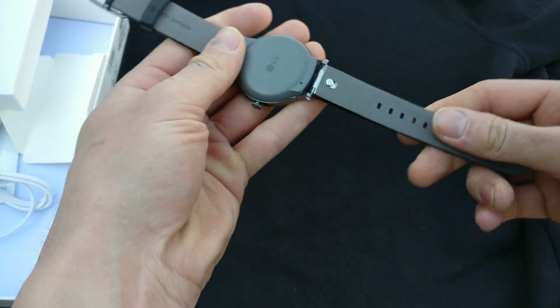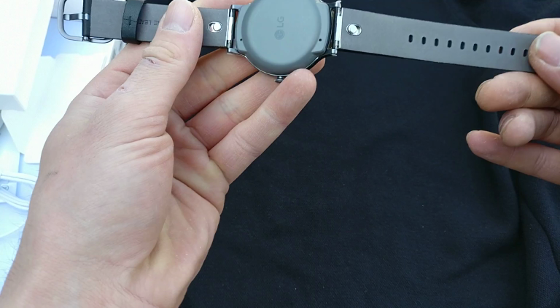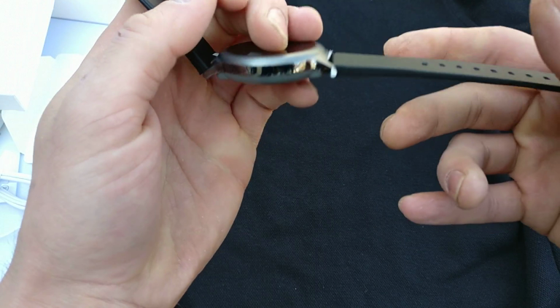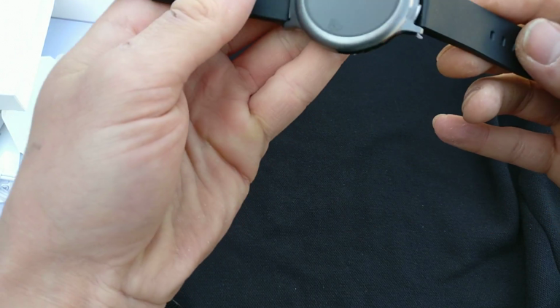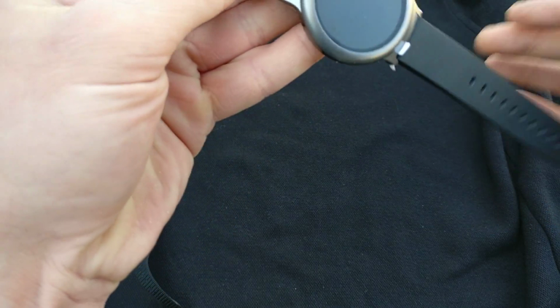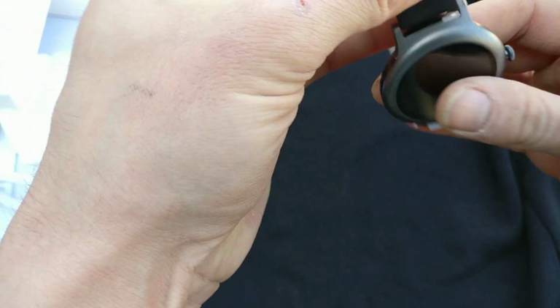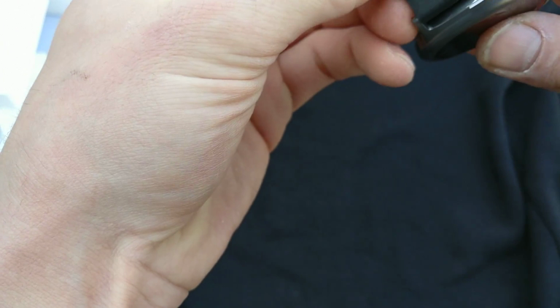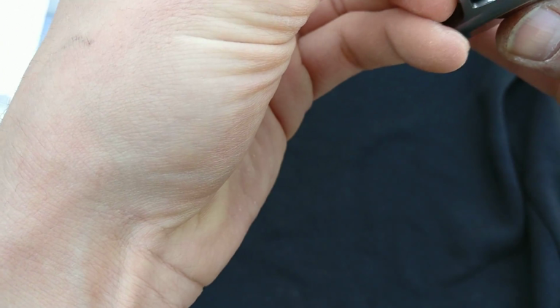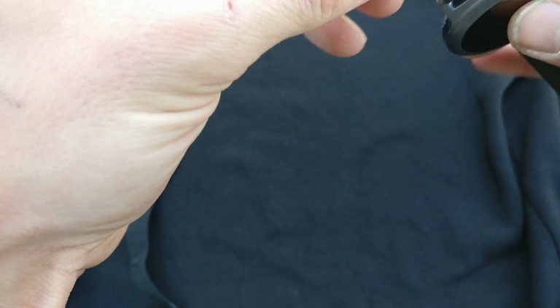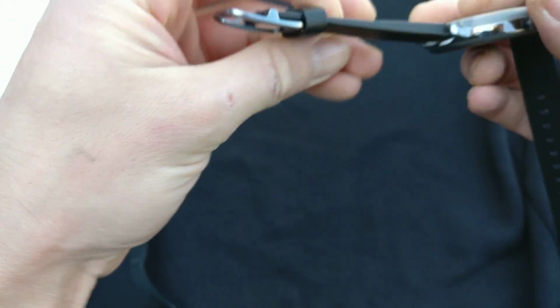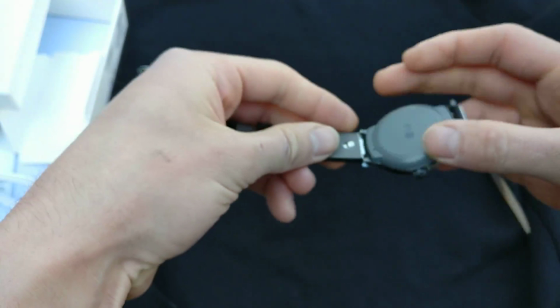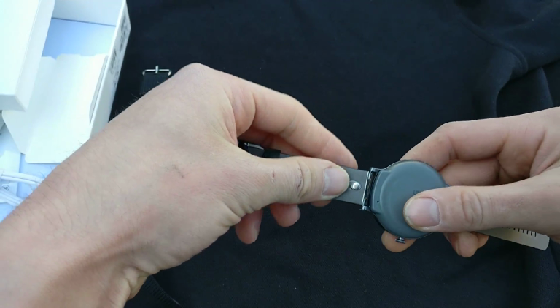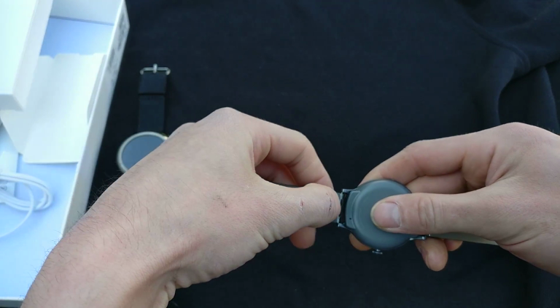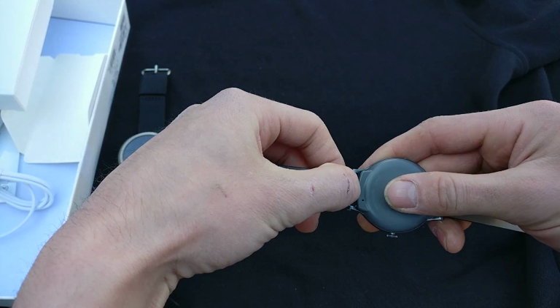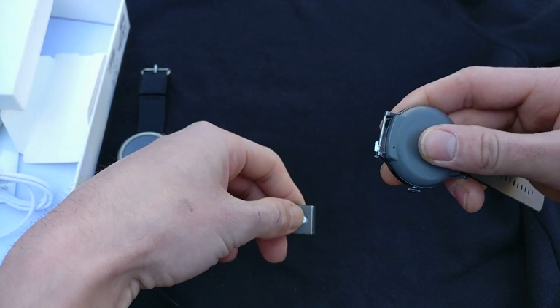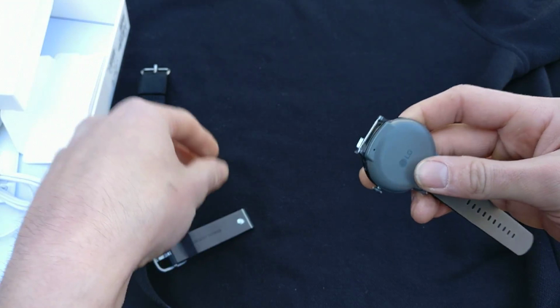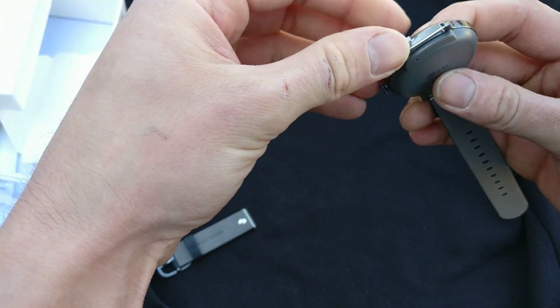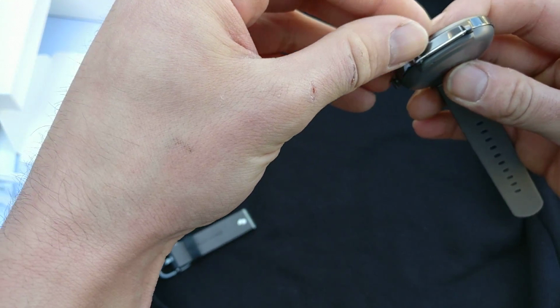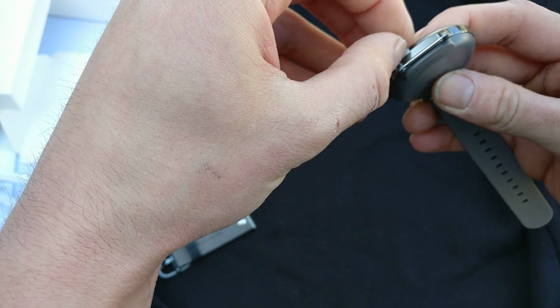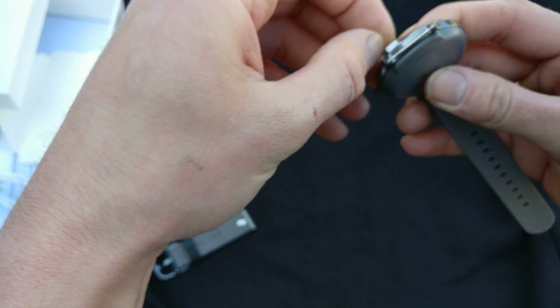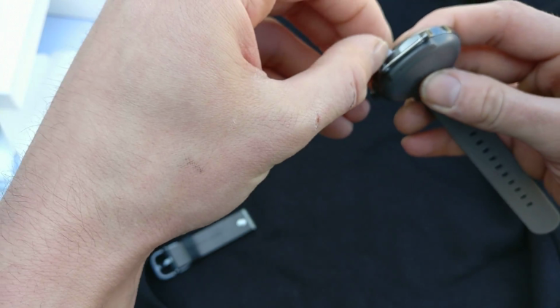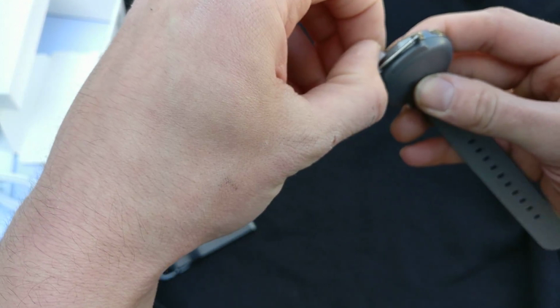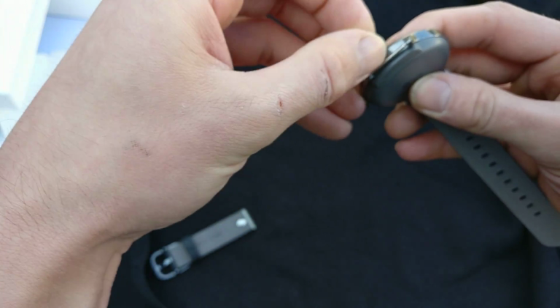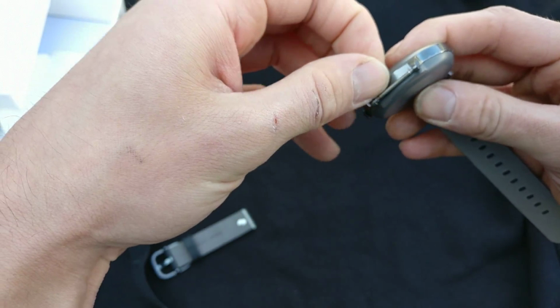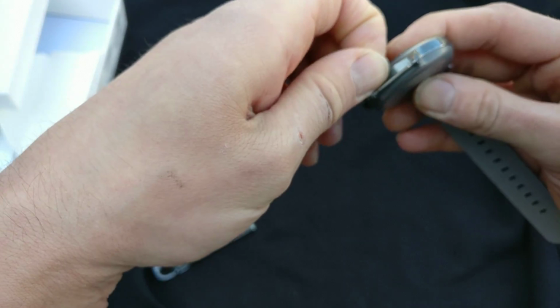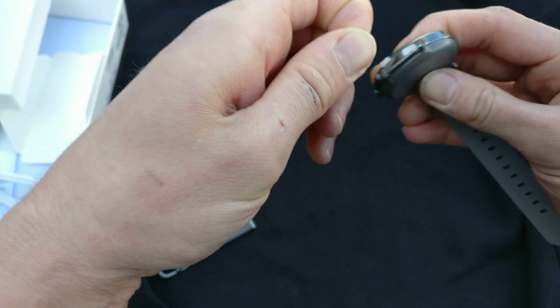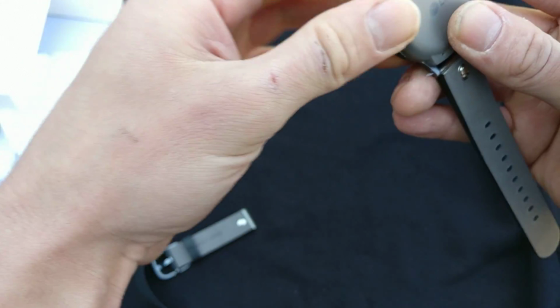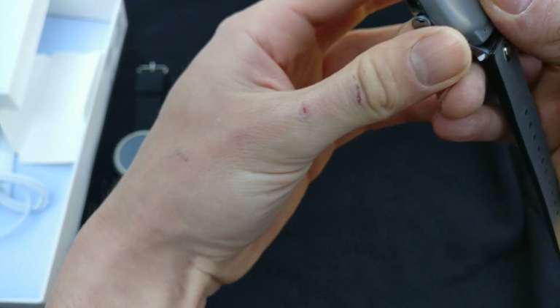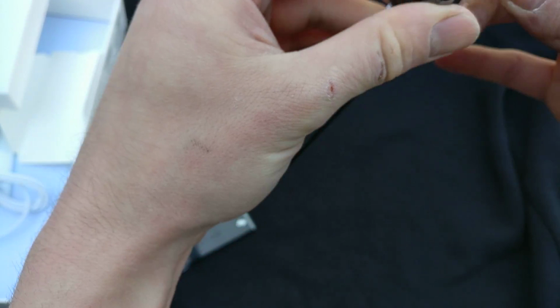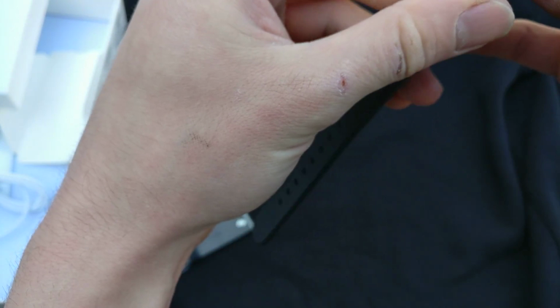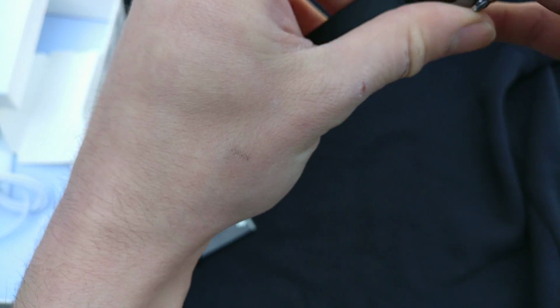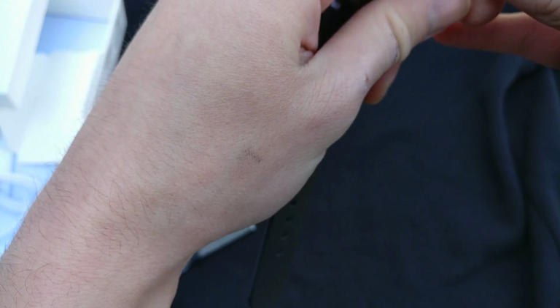Okay, so it looks like we have everything off except — you actually have to take the bands off to get the rest of these stickers off, if you can get them off at all.